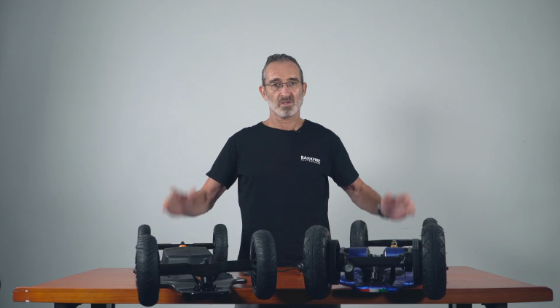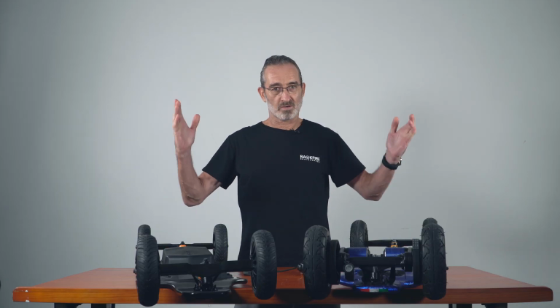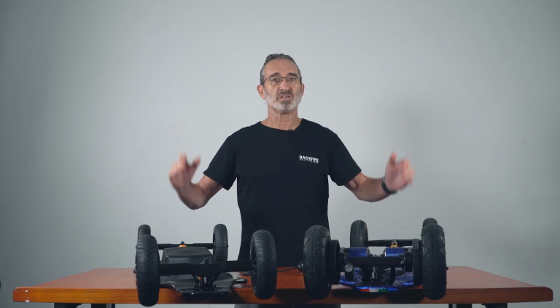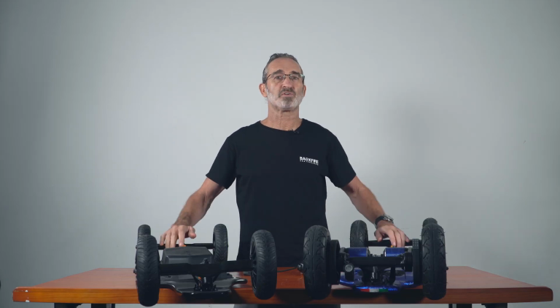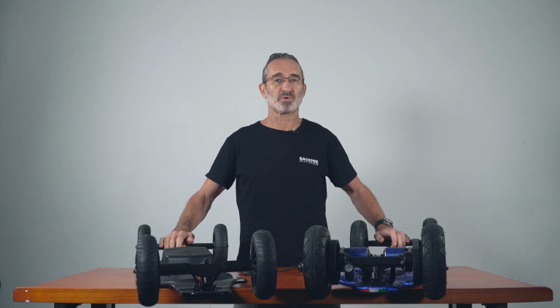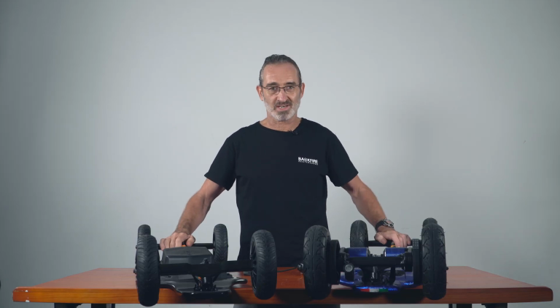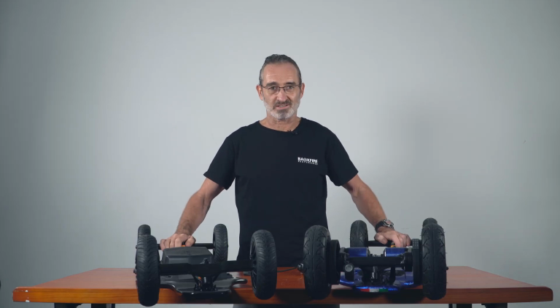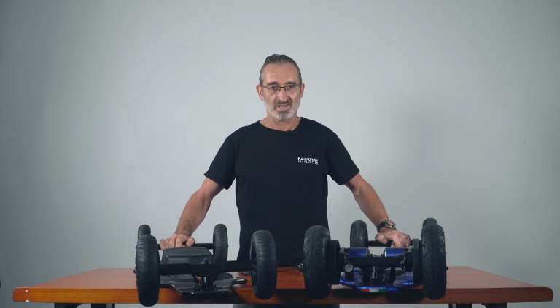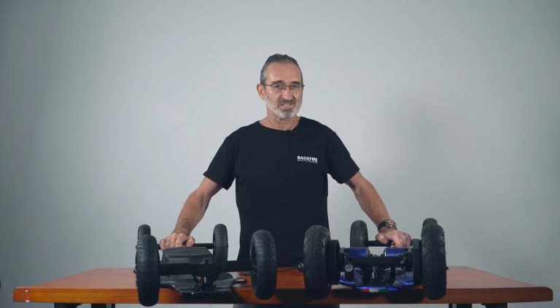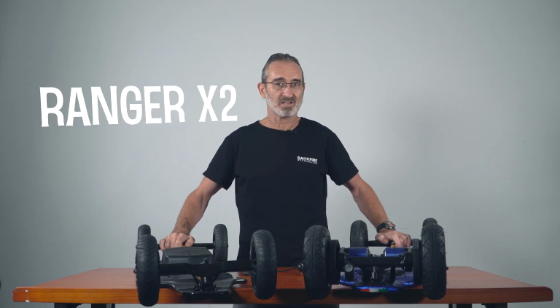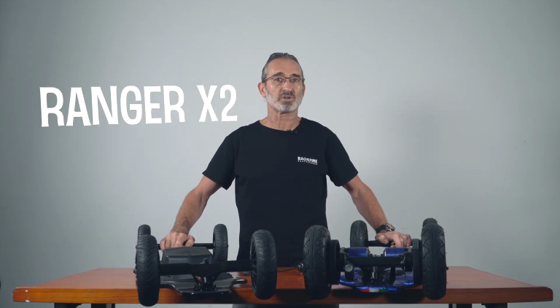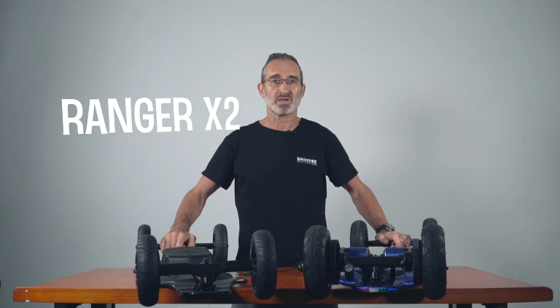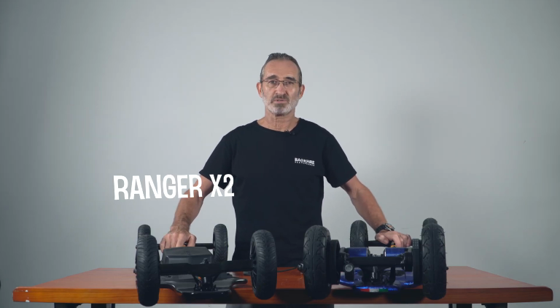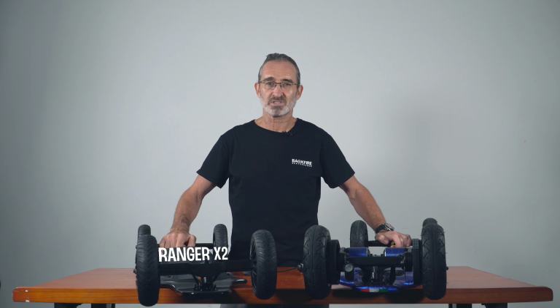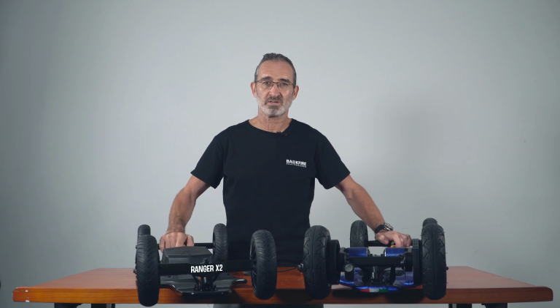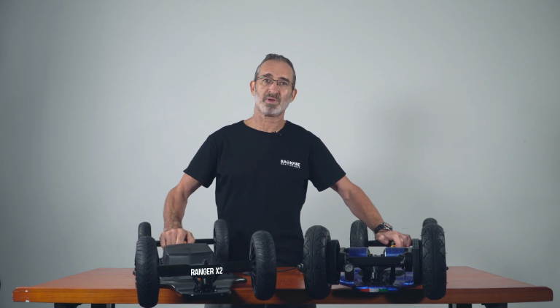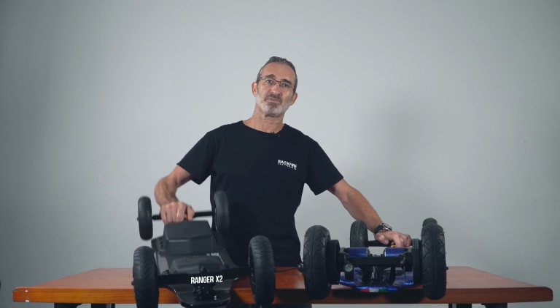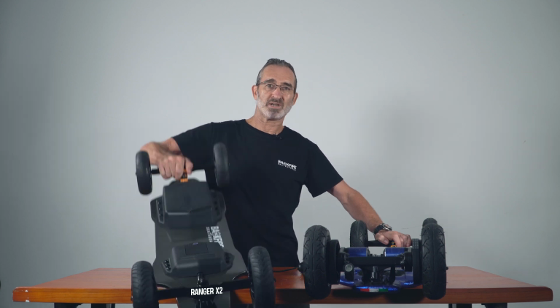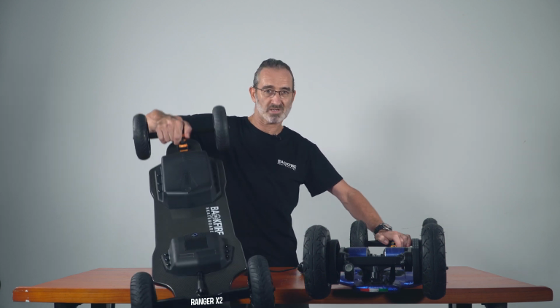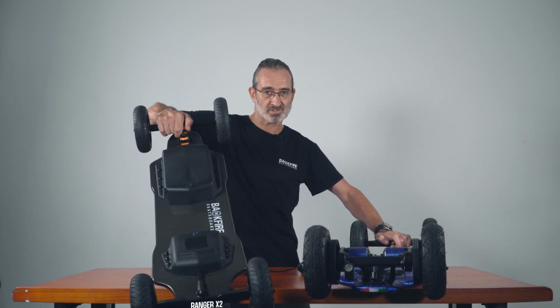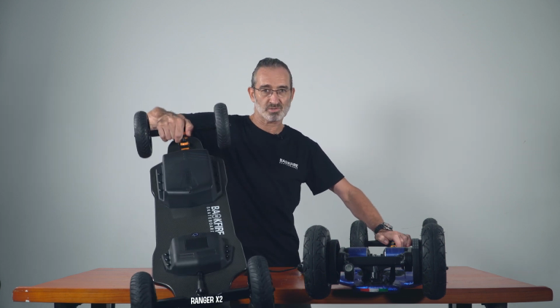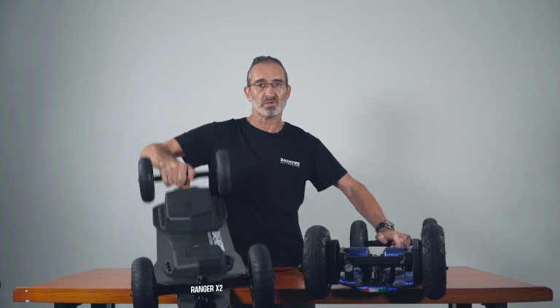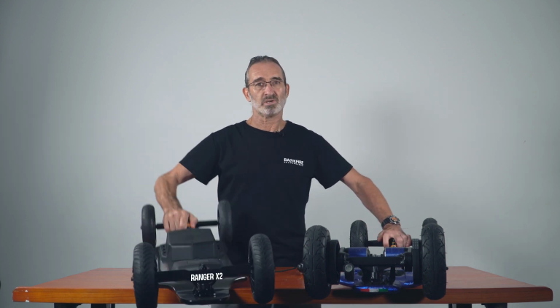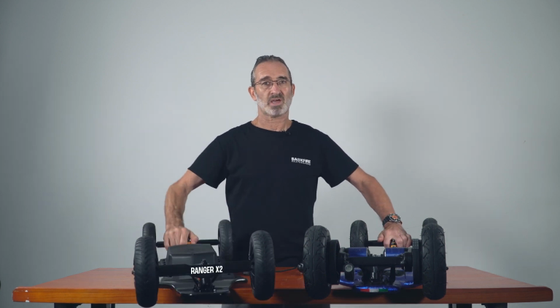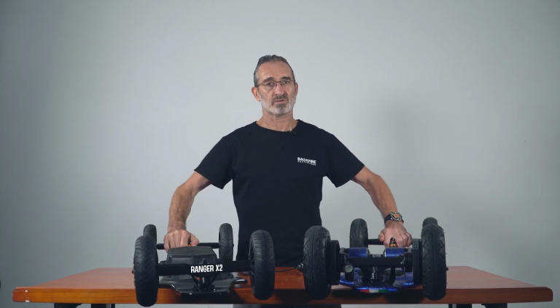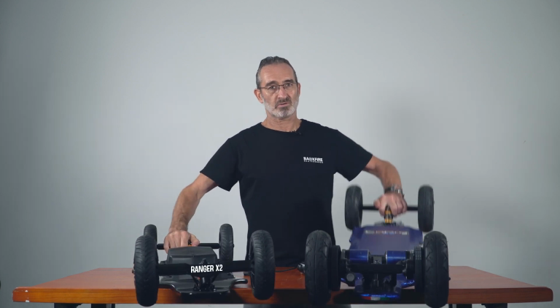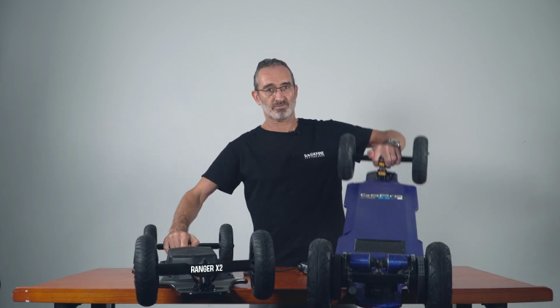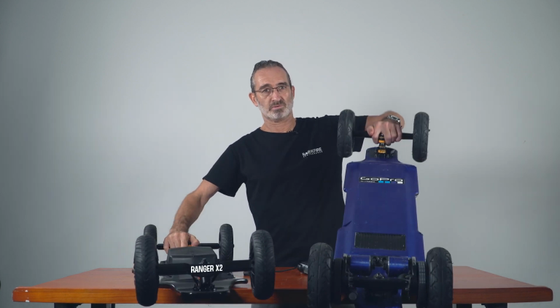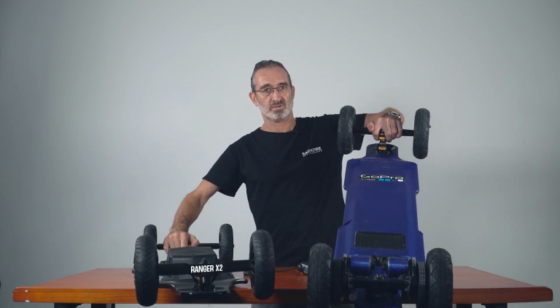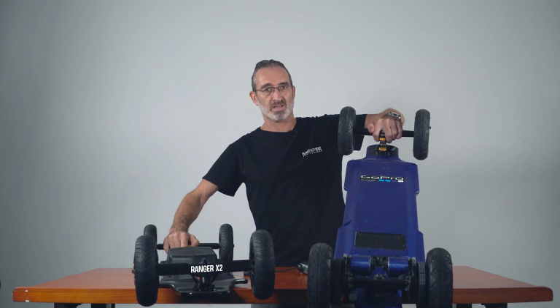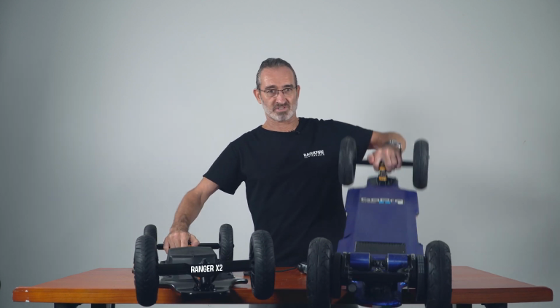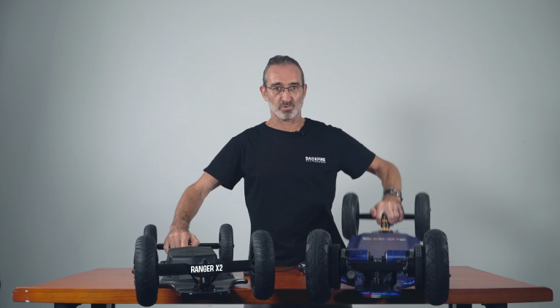I'm Keith, former pro skater. Today I will compare the motor design of the Backfire Ranger X2 and the other off-road electric skateboard.